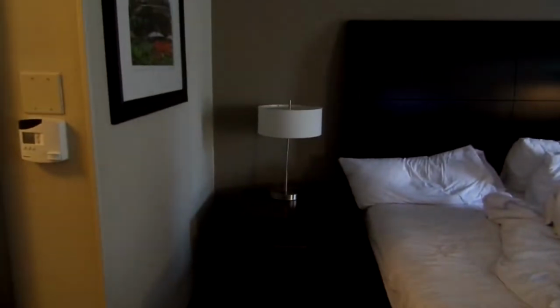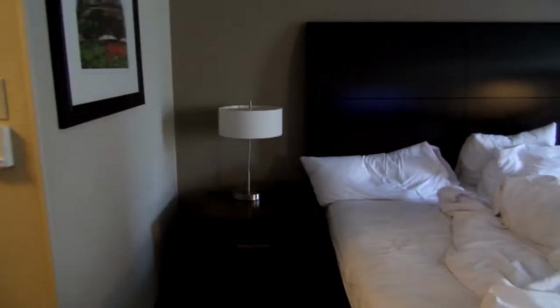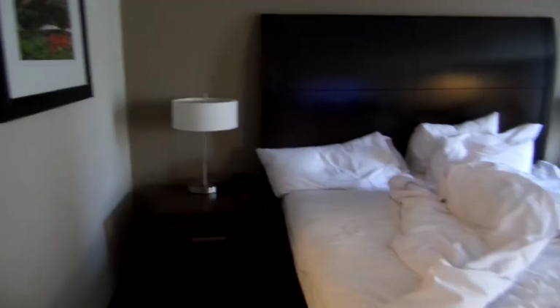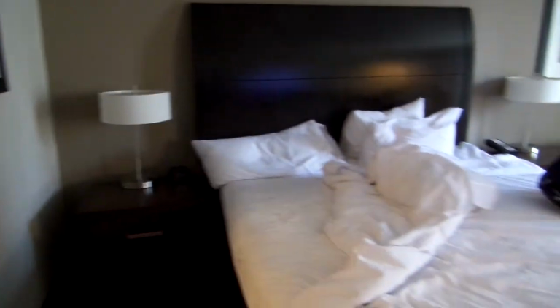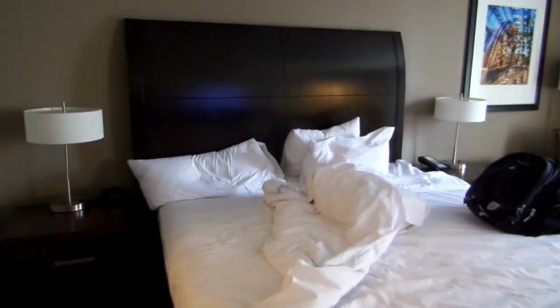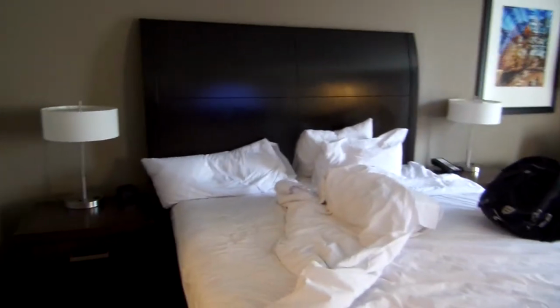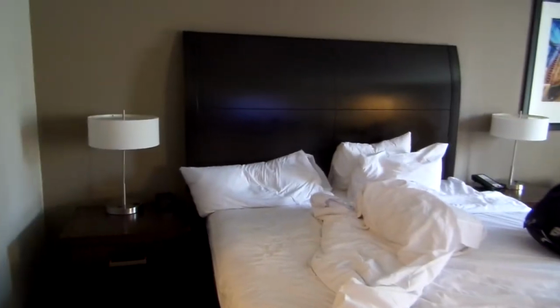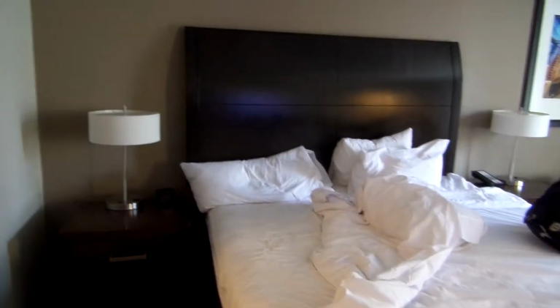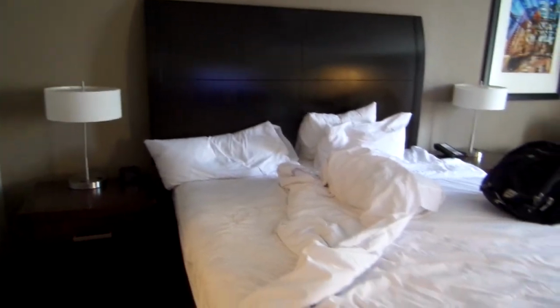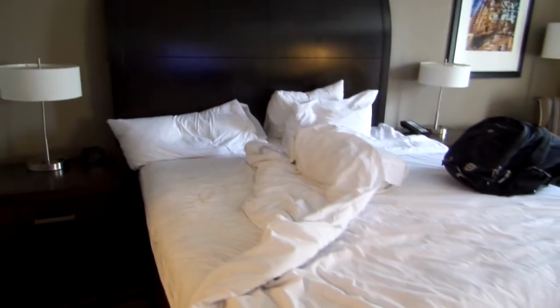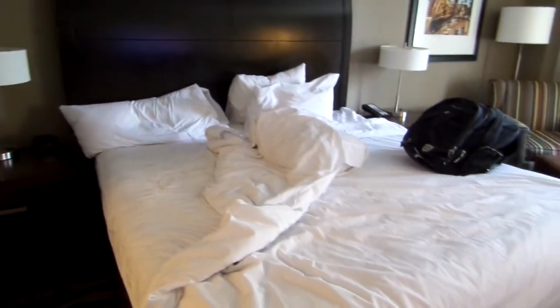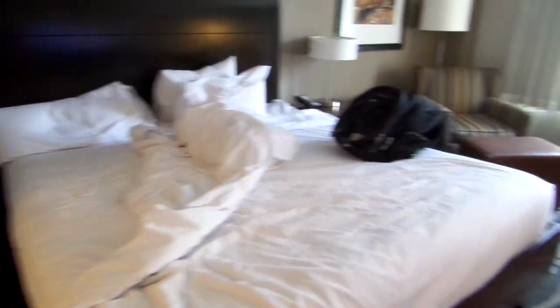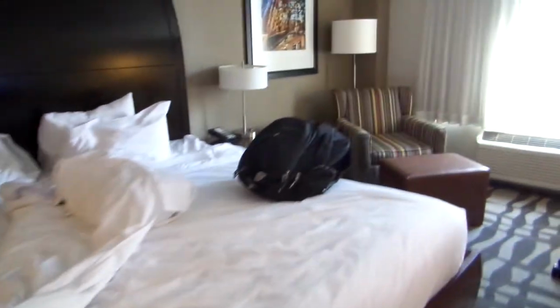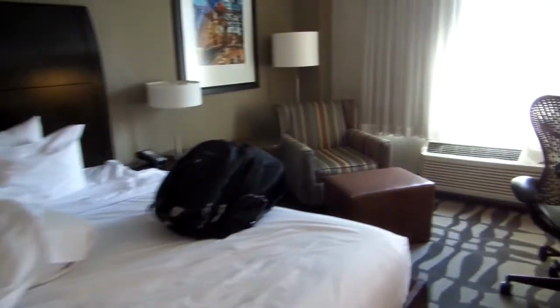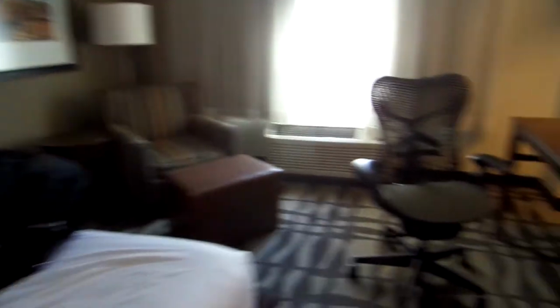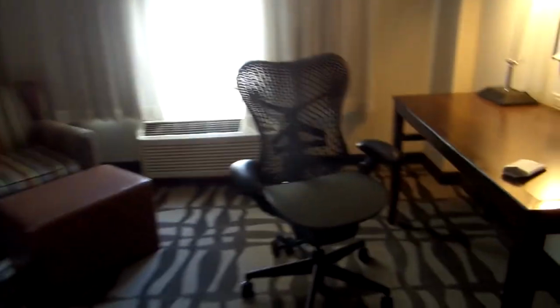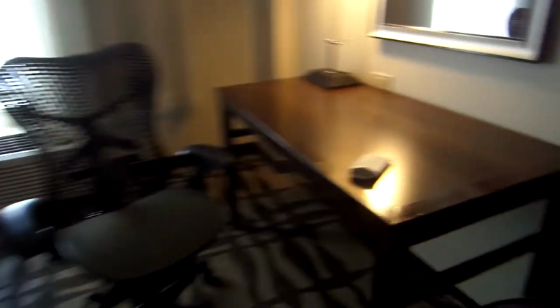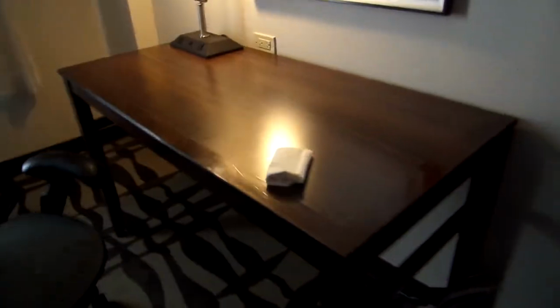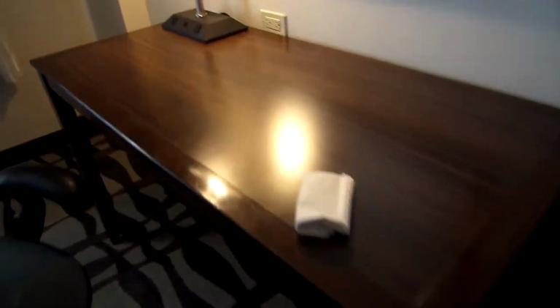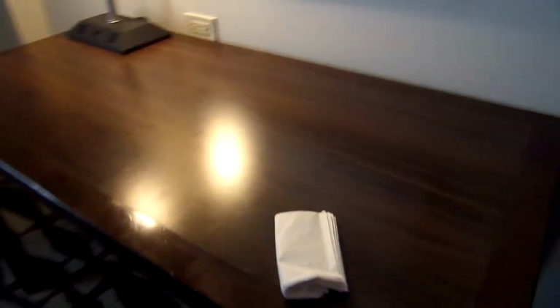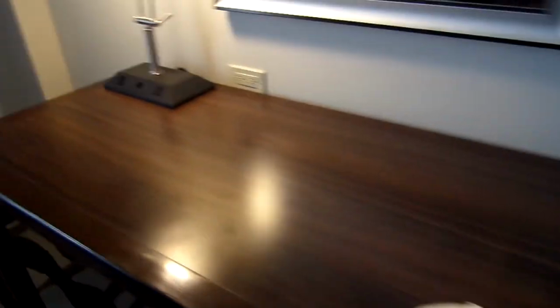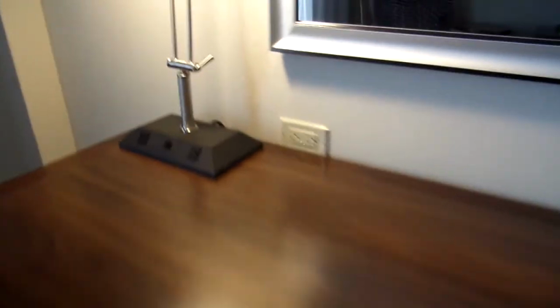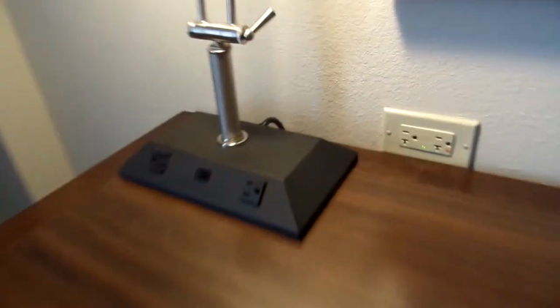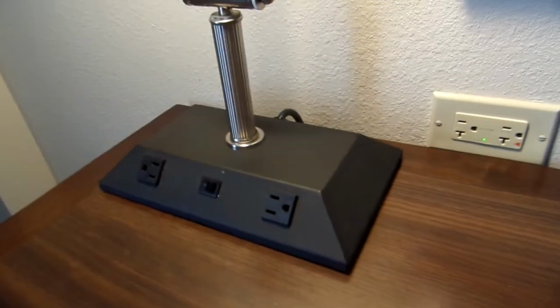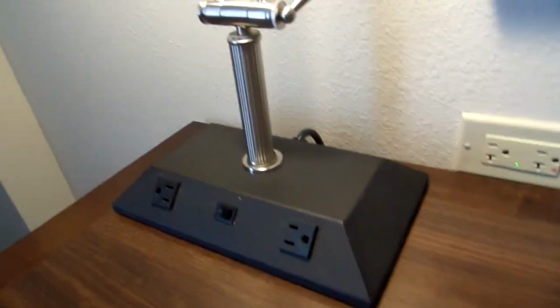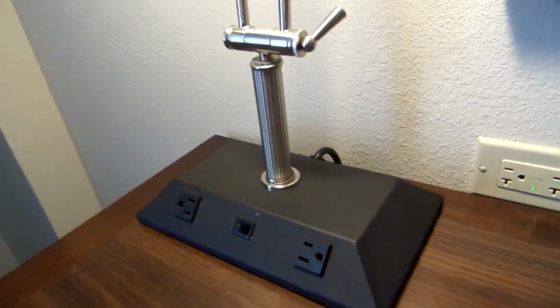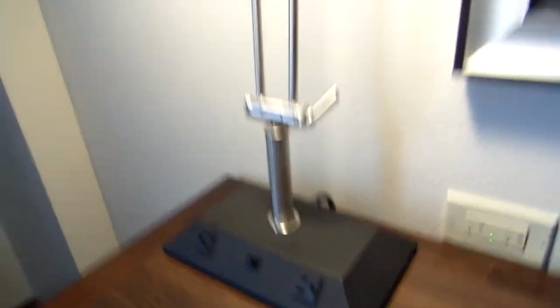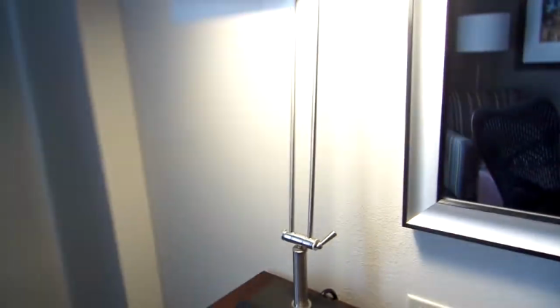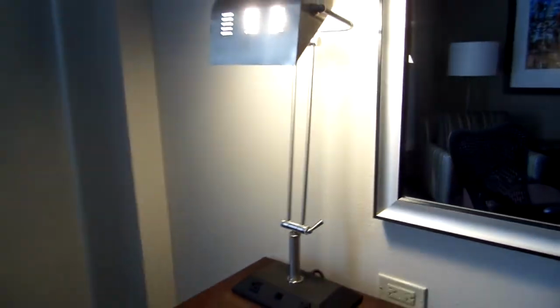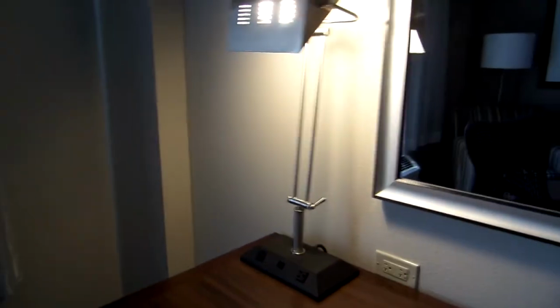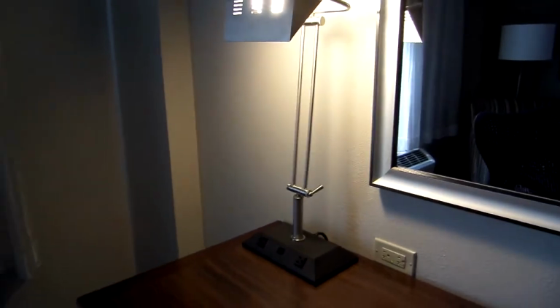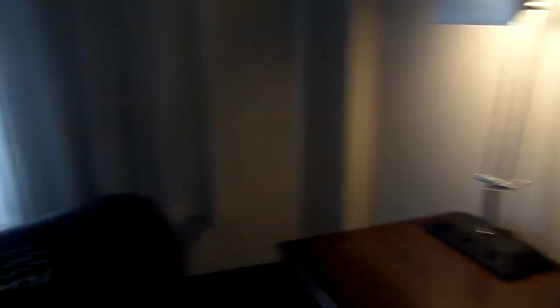That's the bed — the pillows are super comfy, very comfortable bed. A little workspace, charger point lamp to charge all your devices.